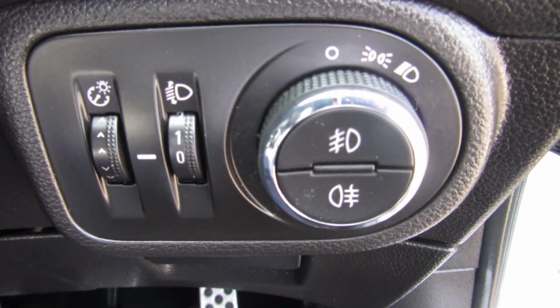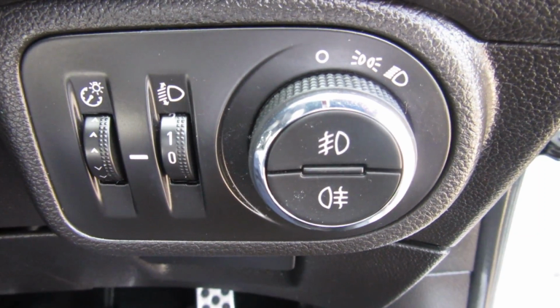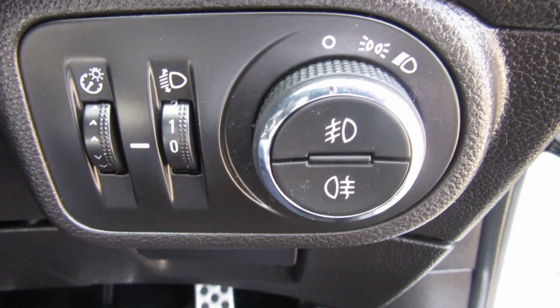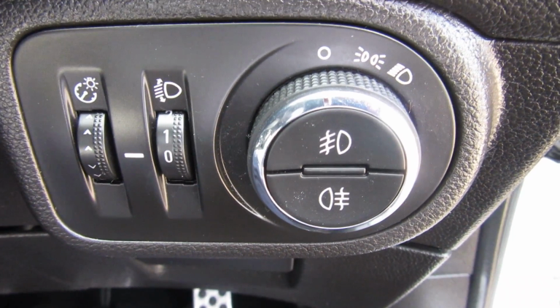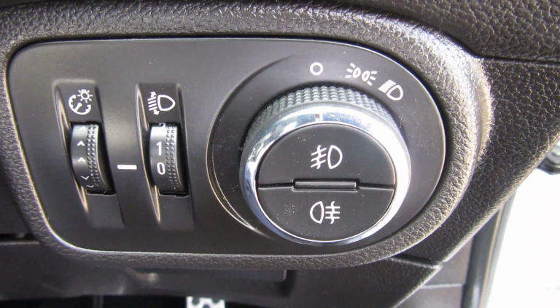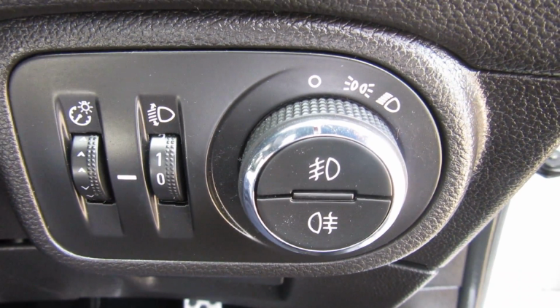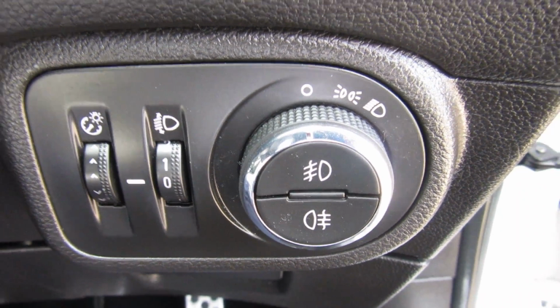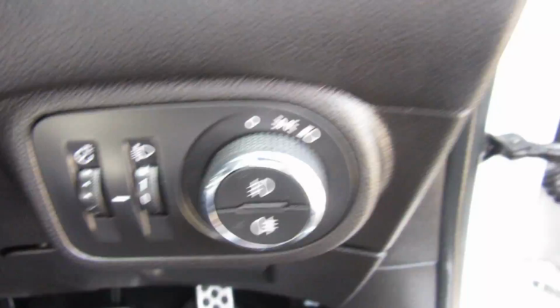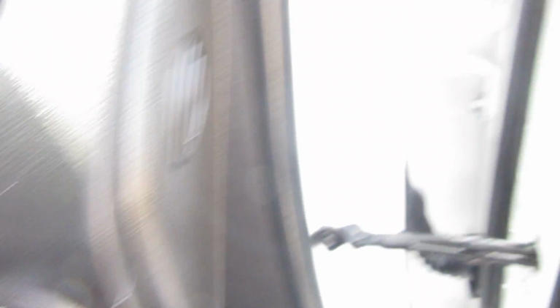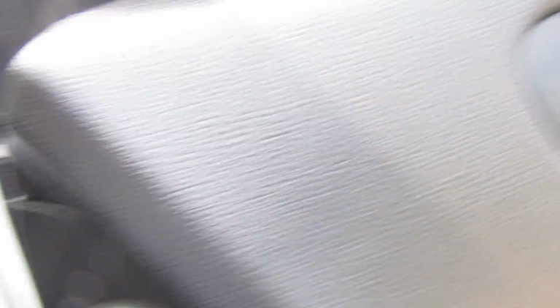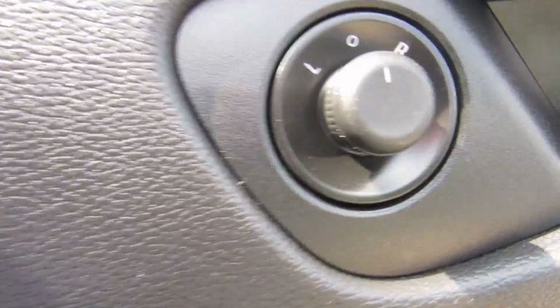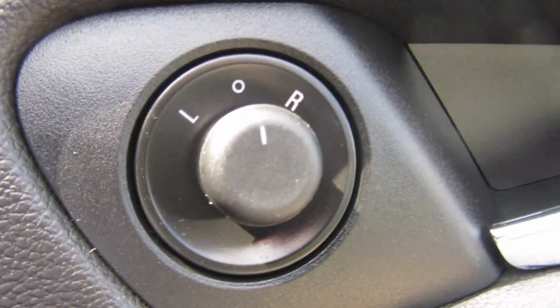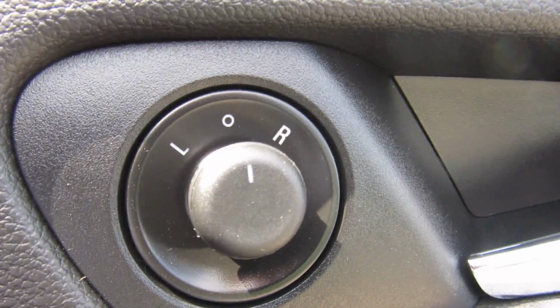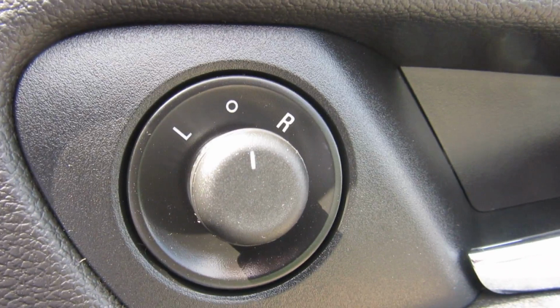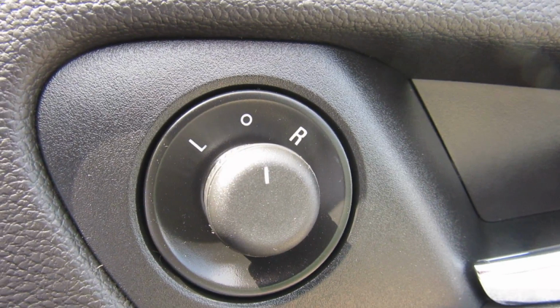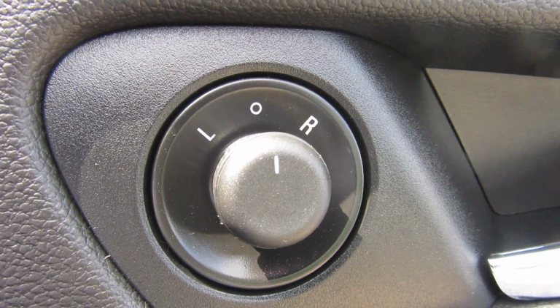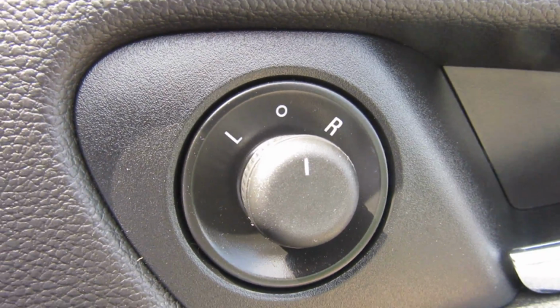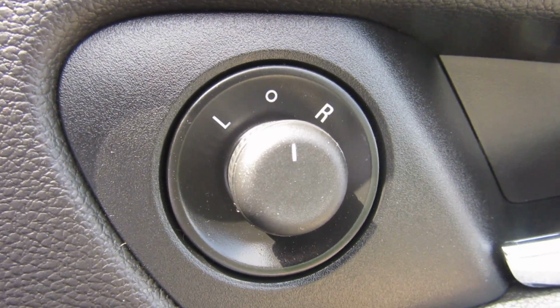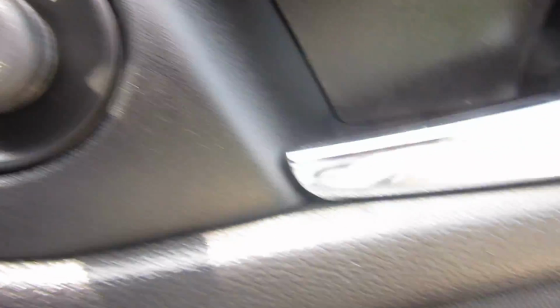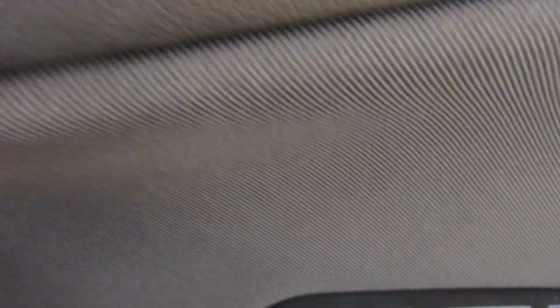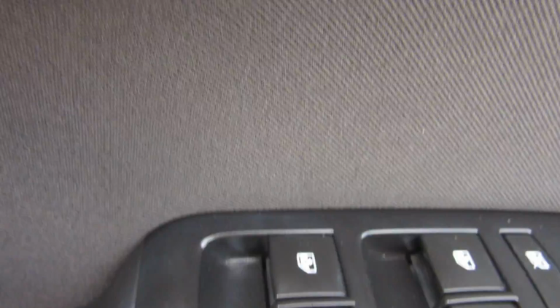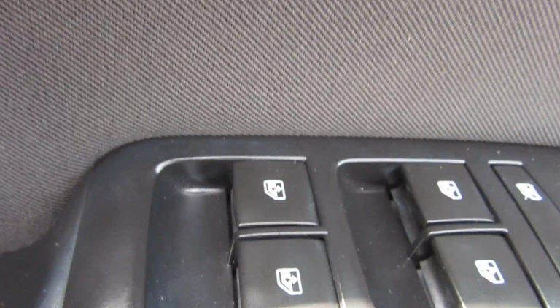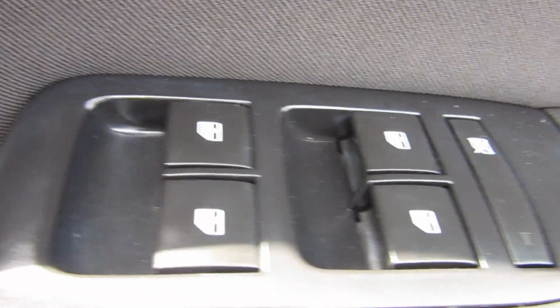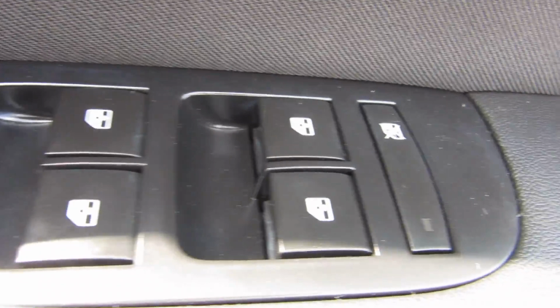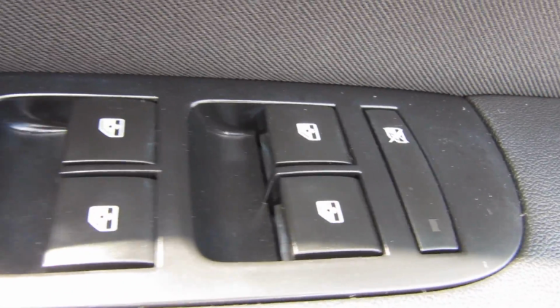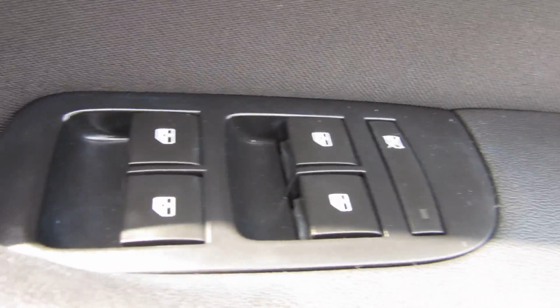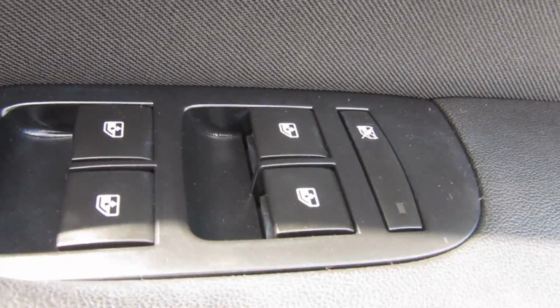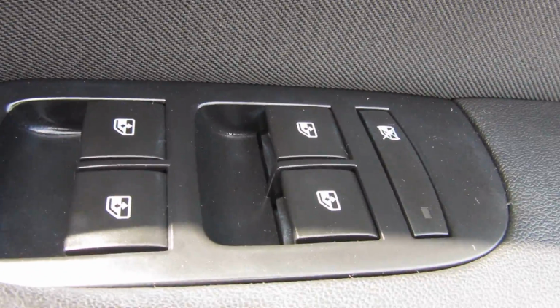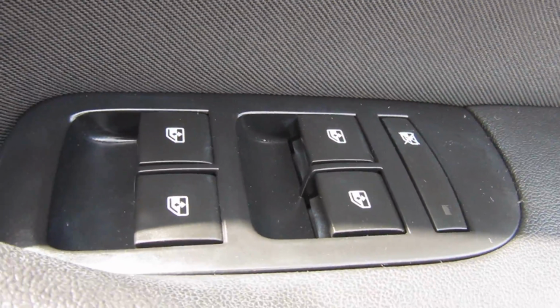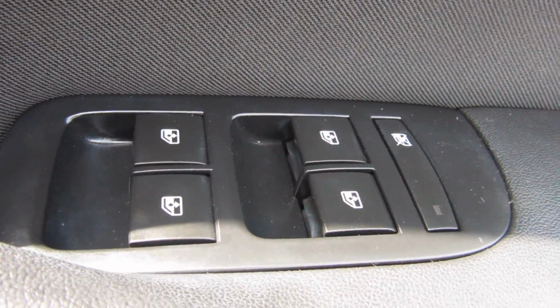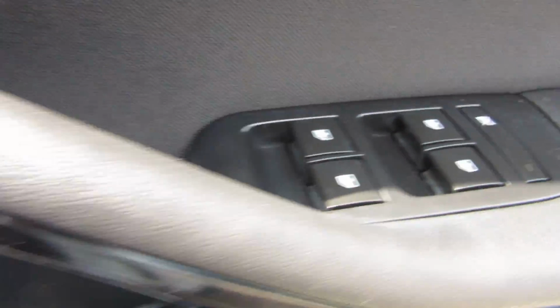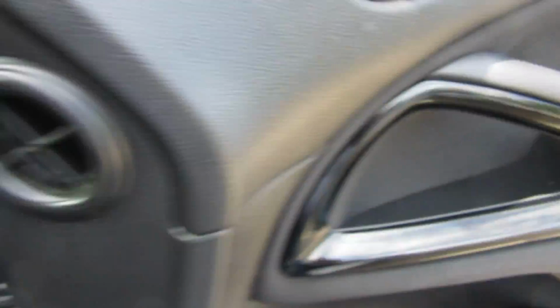You've got your front and rear fog lights there on your light control, and on the door you've got your electric mirrors and also electric windows front and rear, and you can turn the rear windows off.